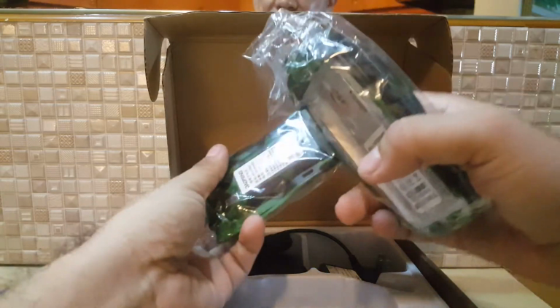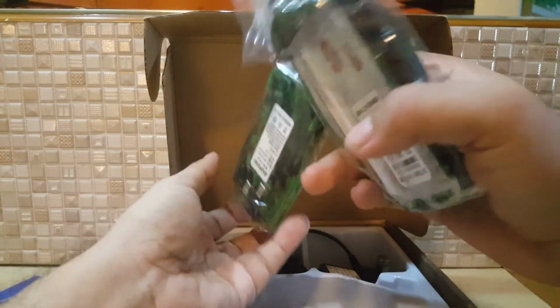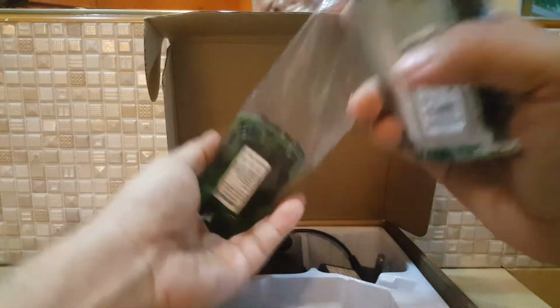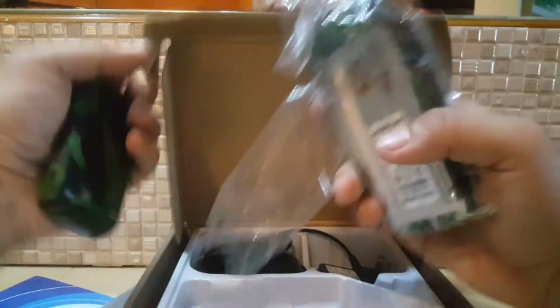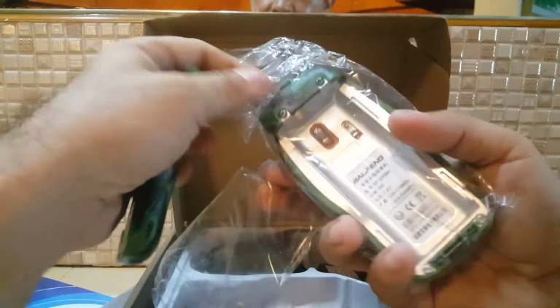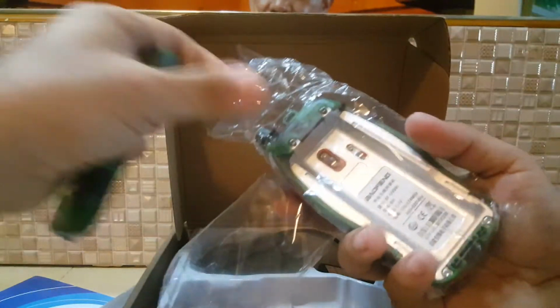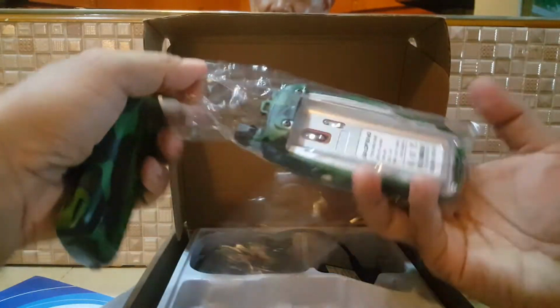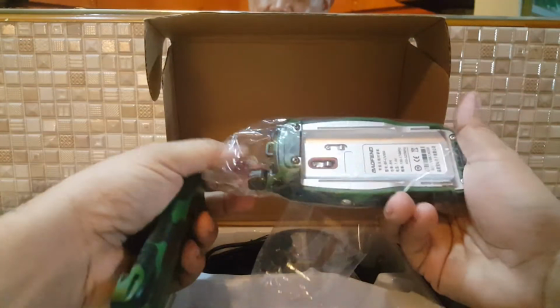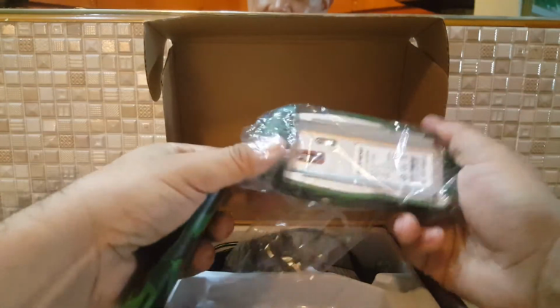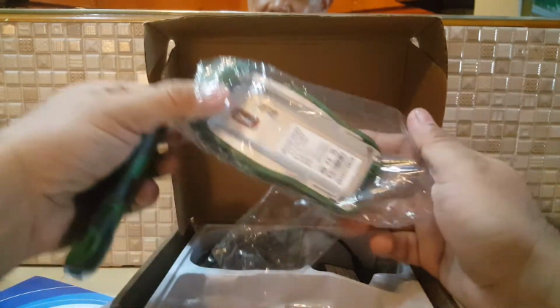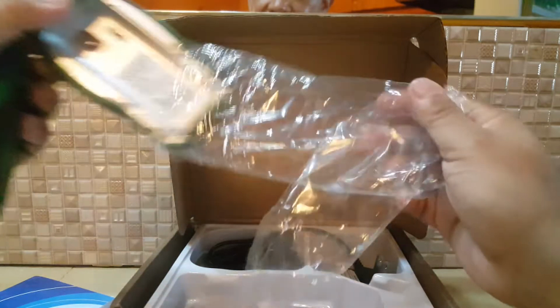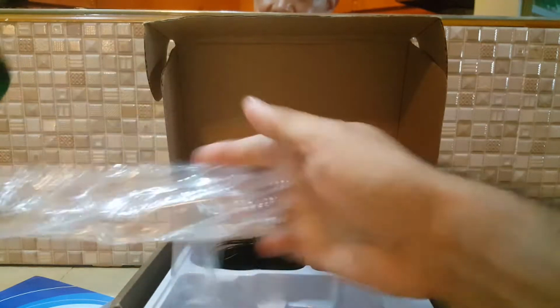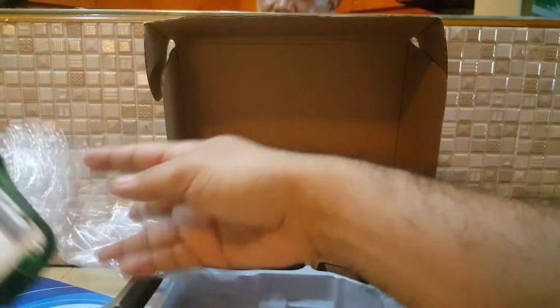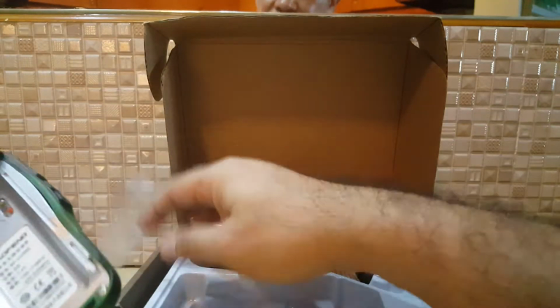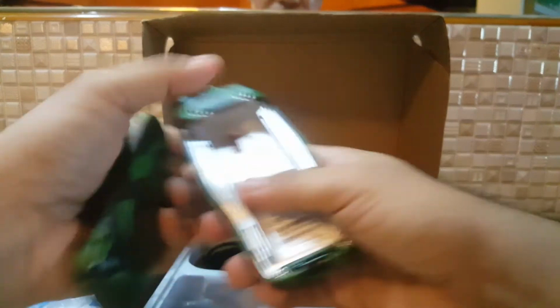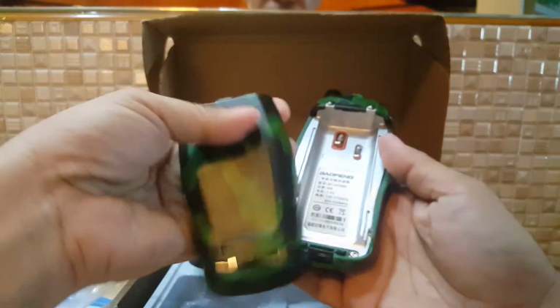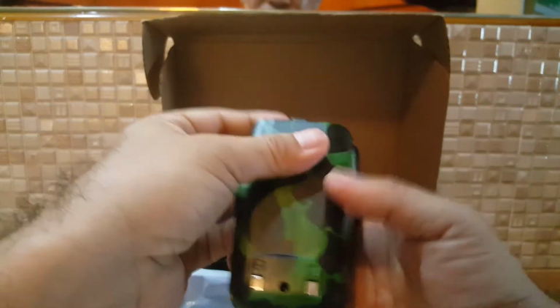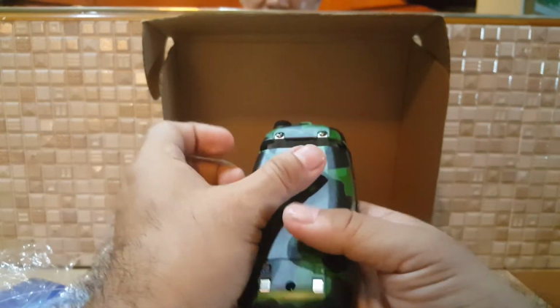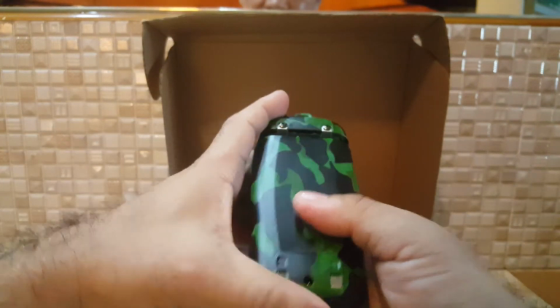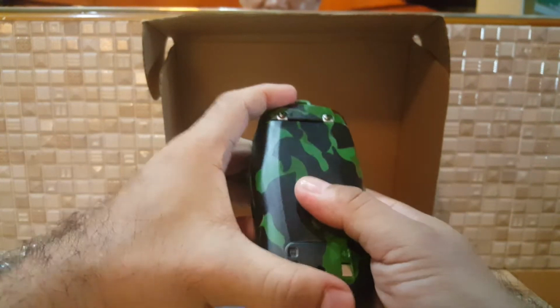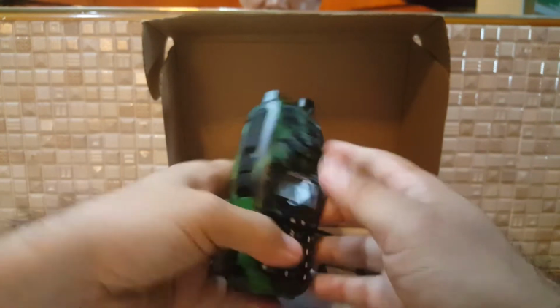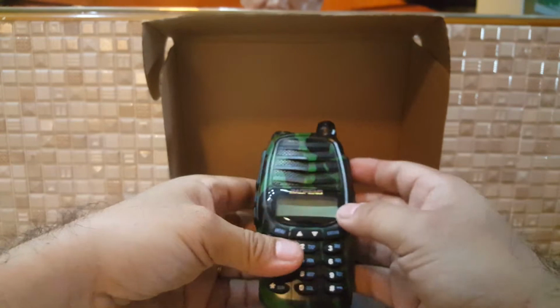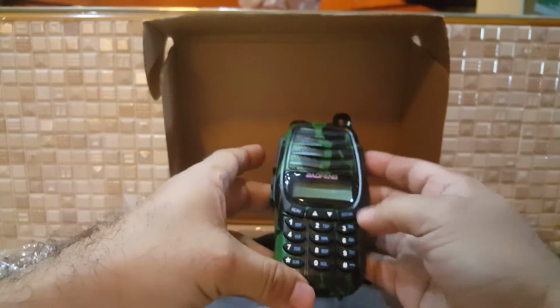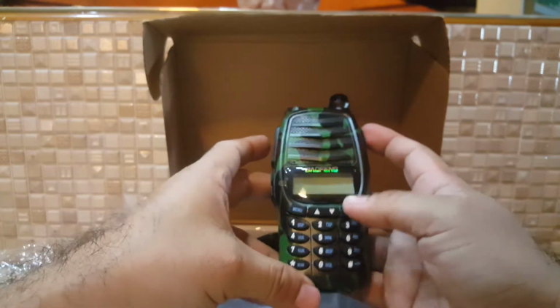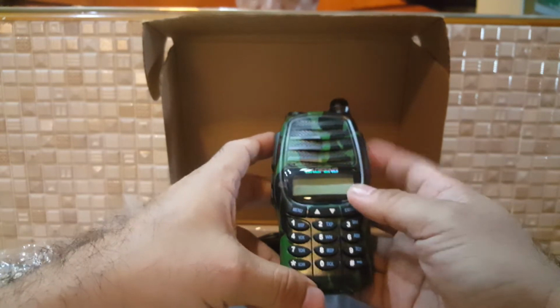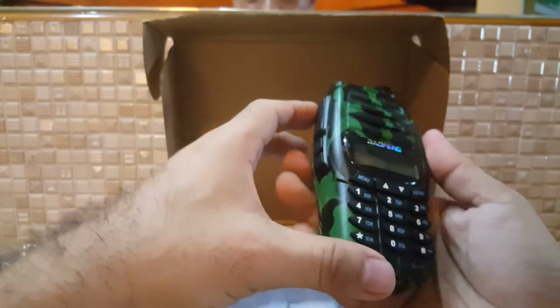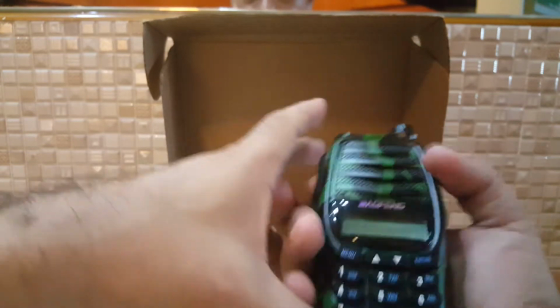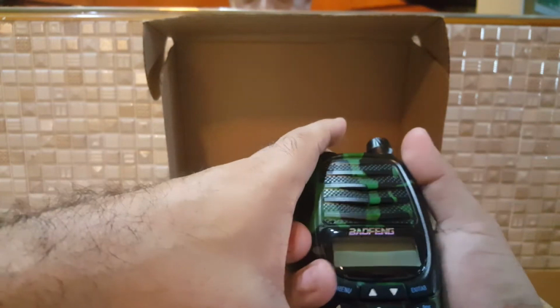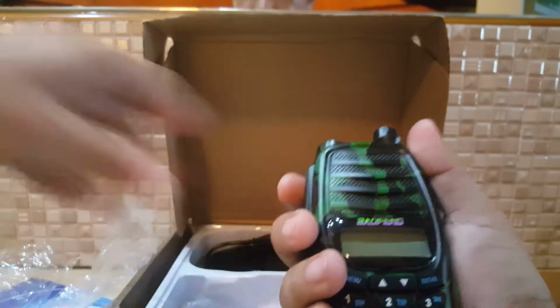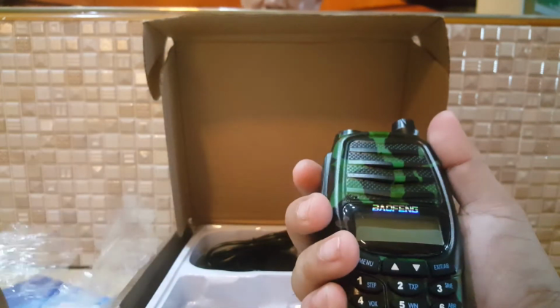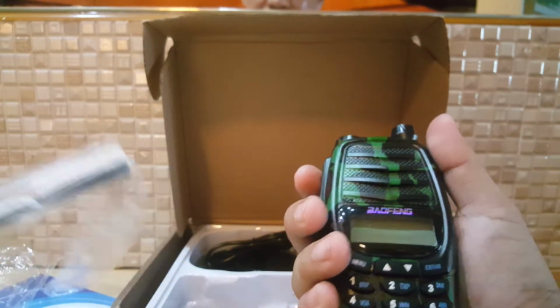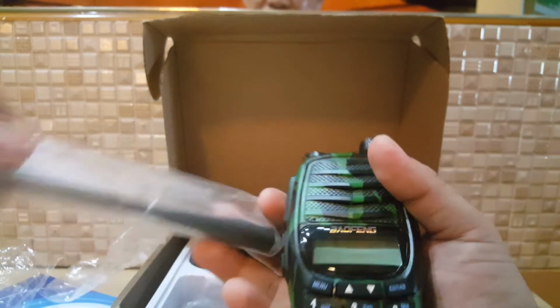A while ago I was able to unbox a UV 980. What's the difference? Let's try to see. First thing is first — it's the form. This one is a little bit bulkier than the 980.